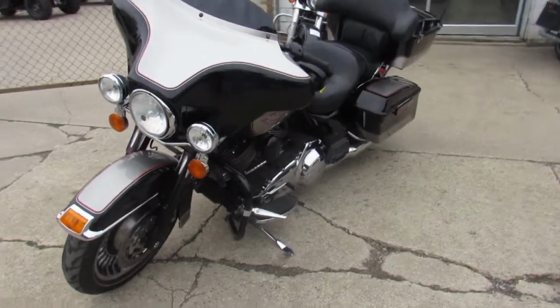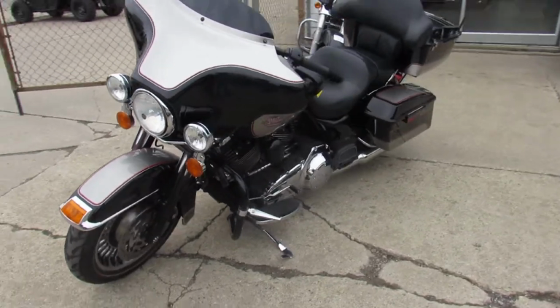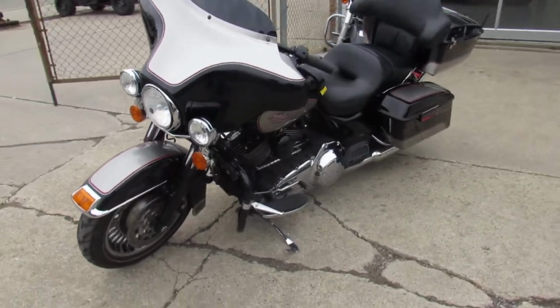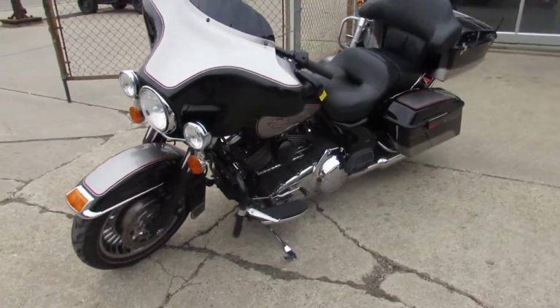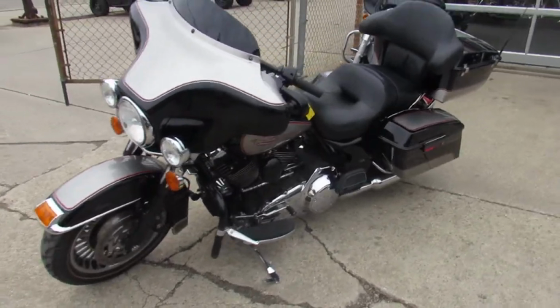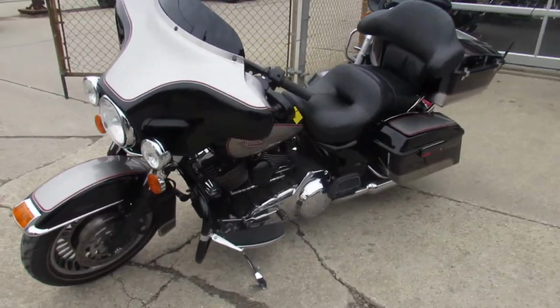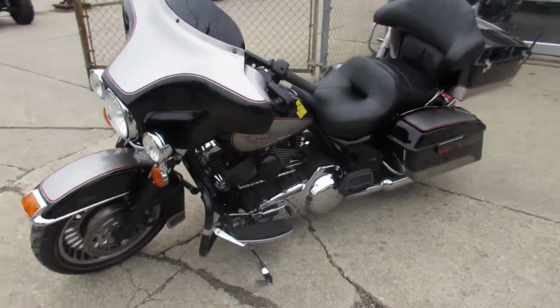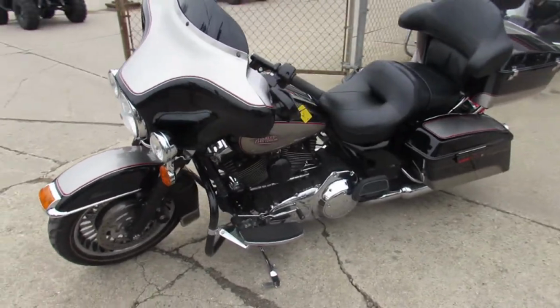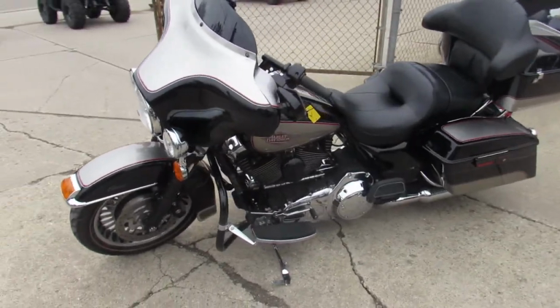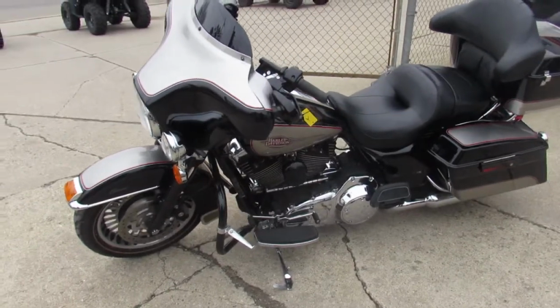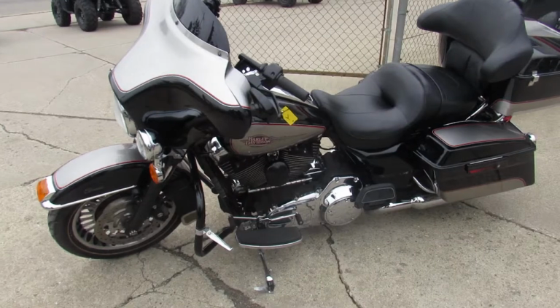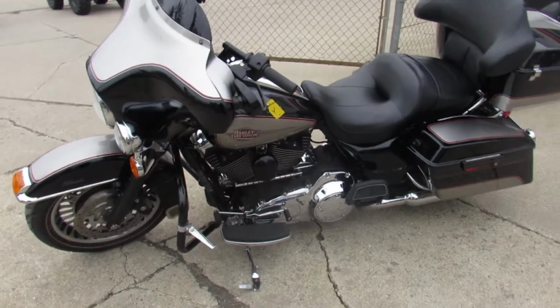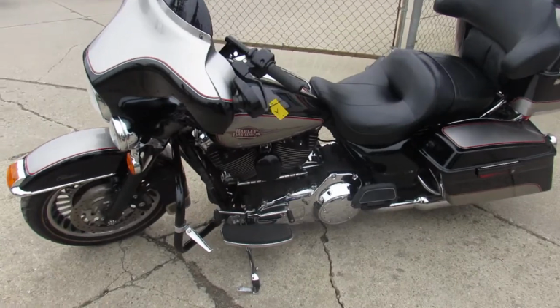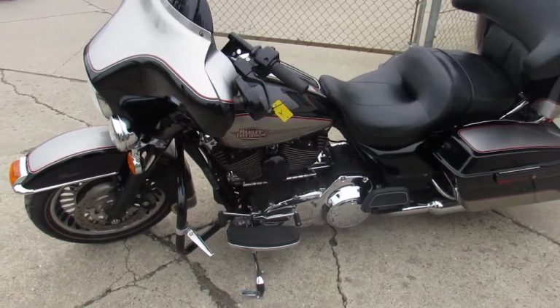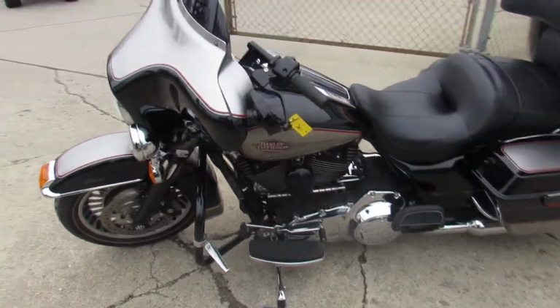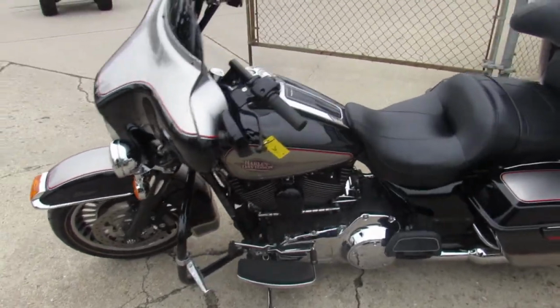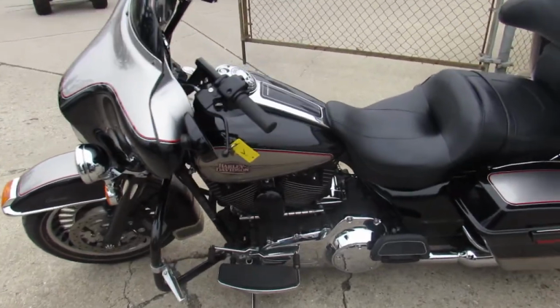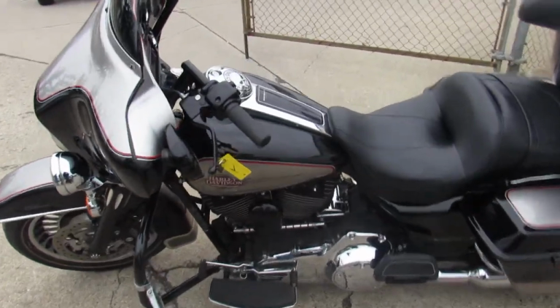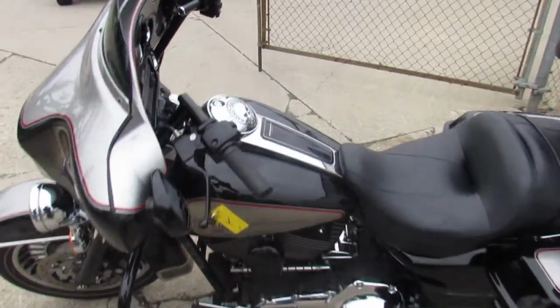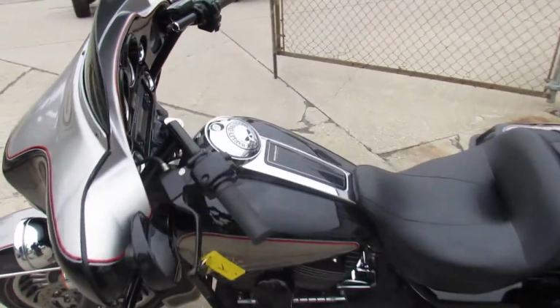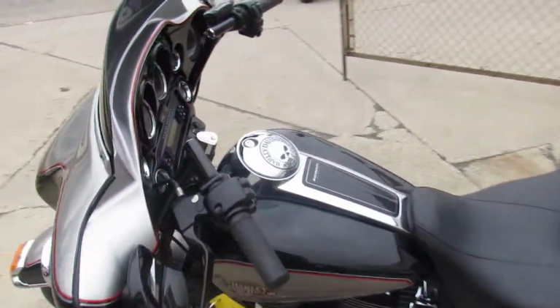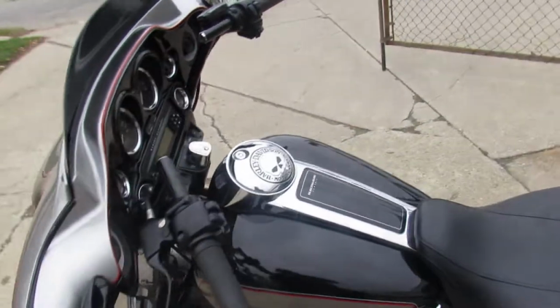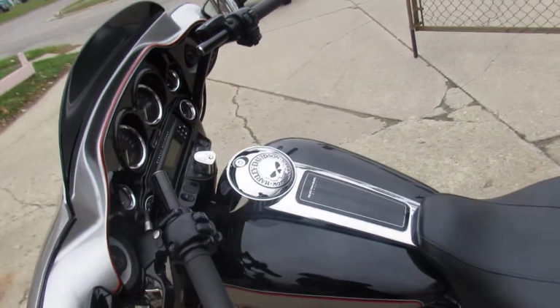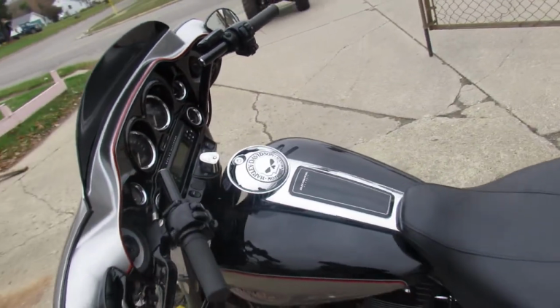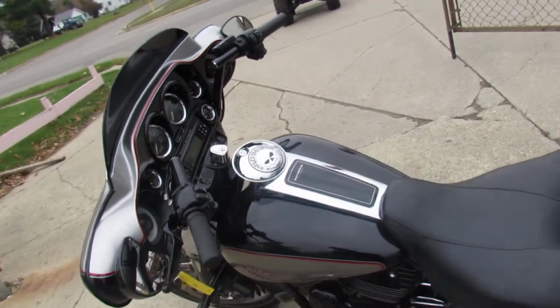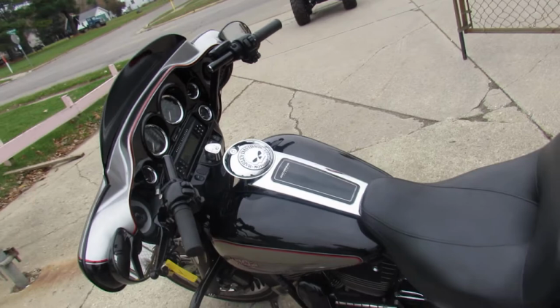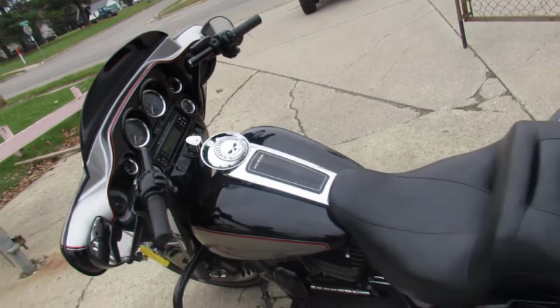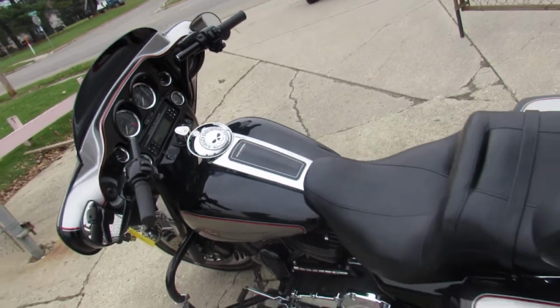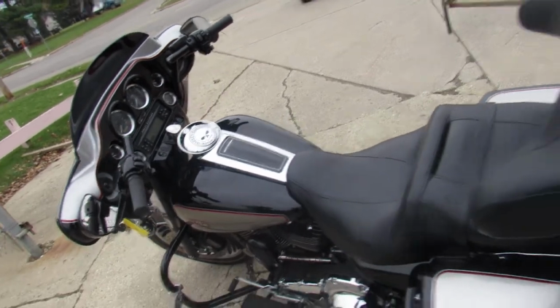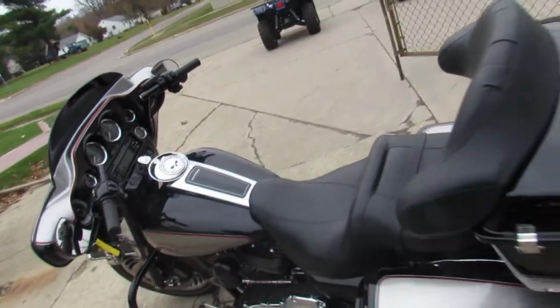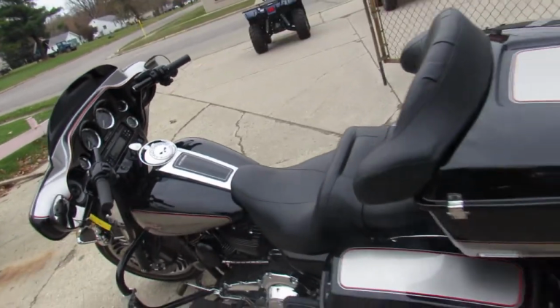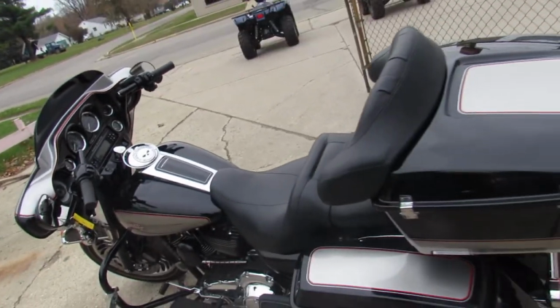It's only got 29,437 miles. It's loaded up with all the extras. It's got a super cool paint job. It's got the cut down, blacked out Shorty windscreen on it.